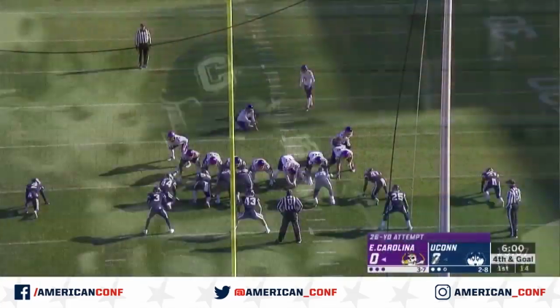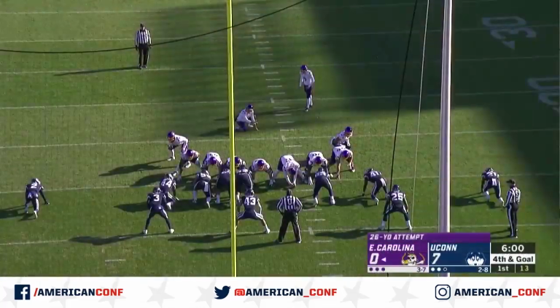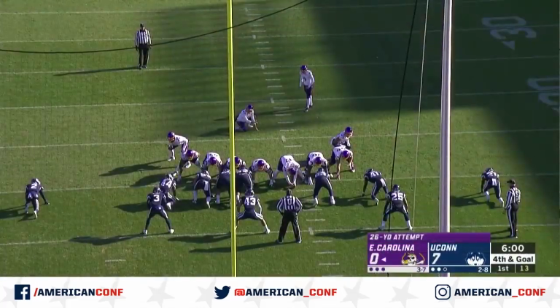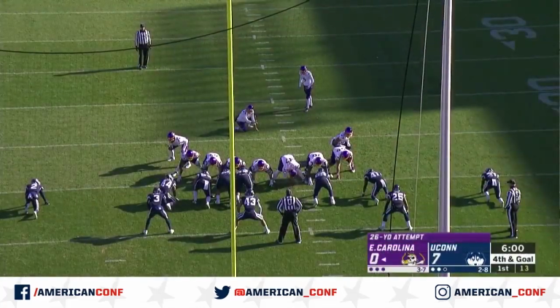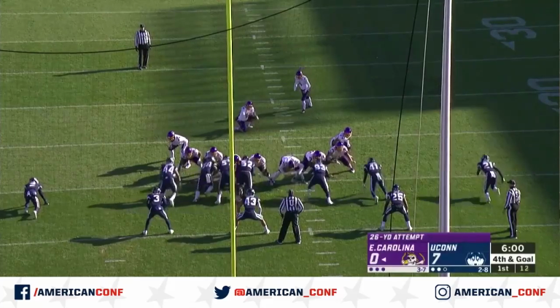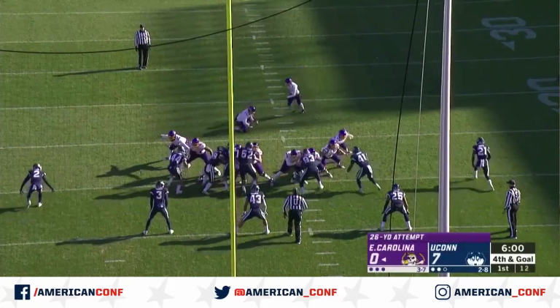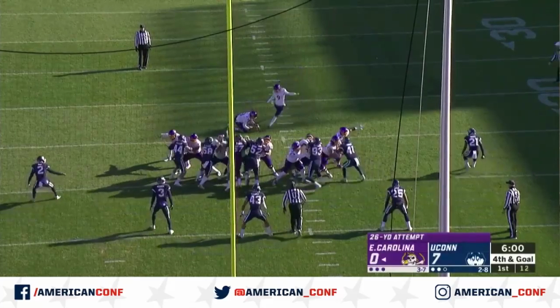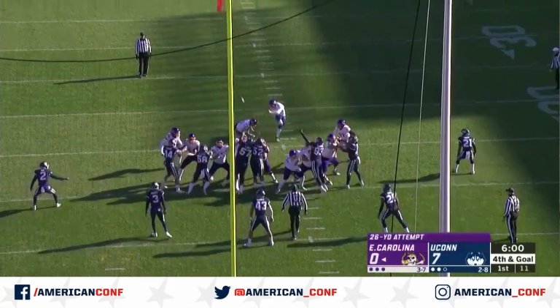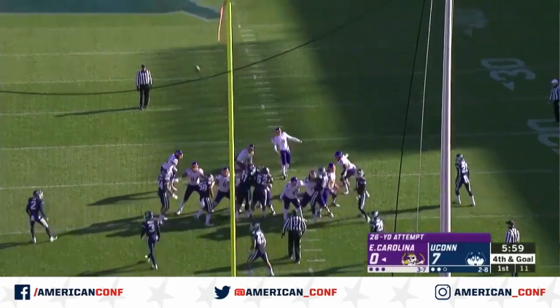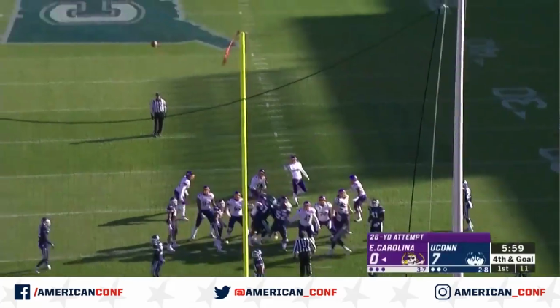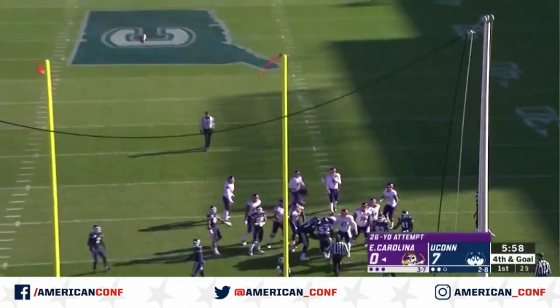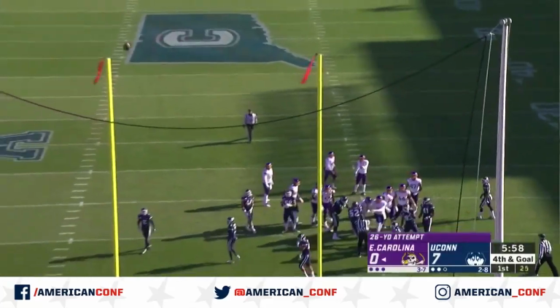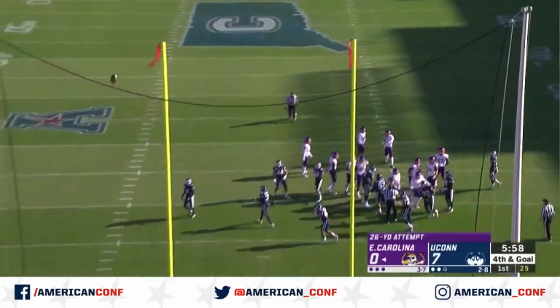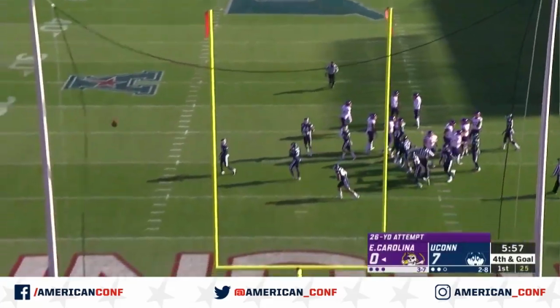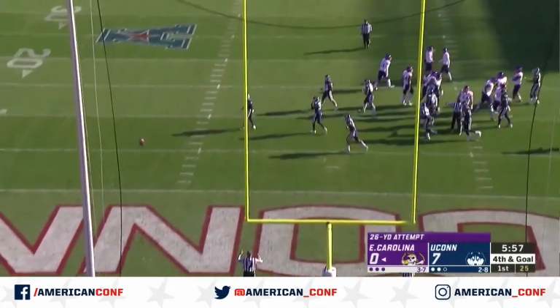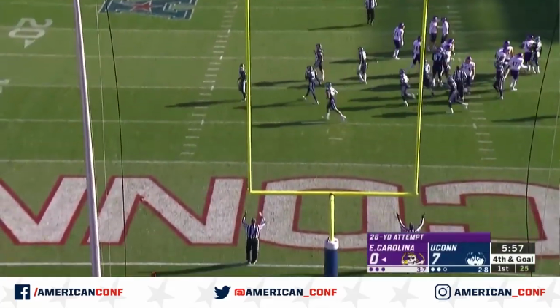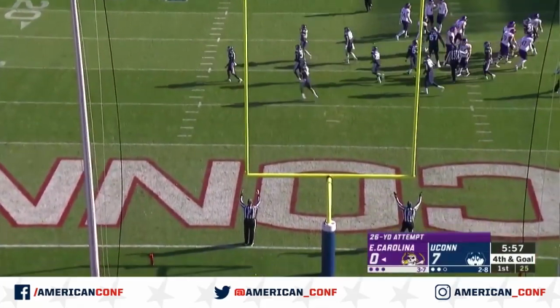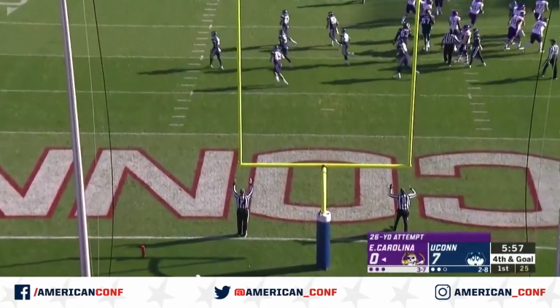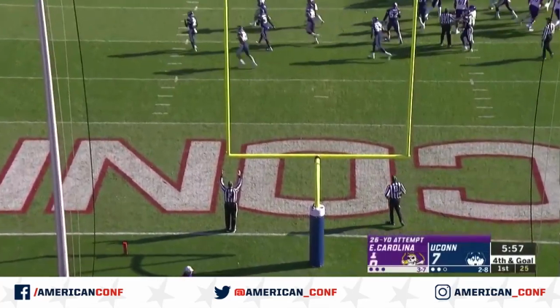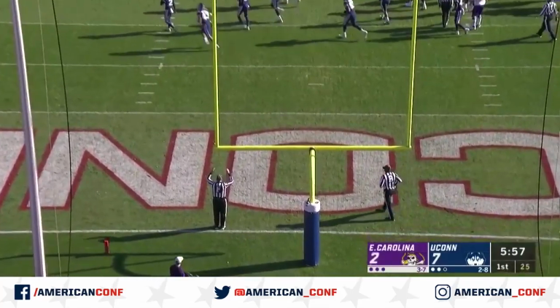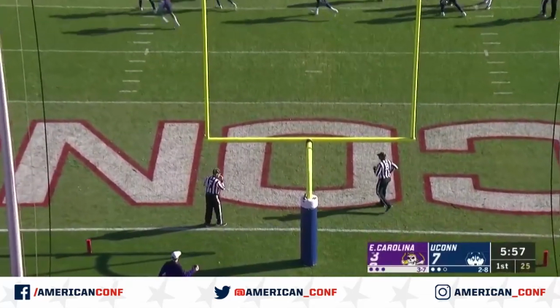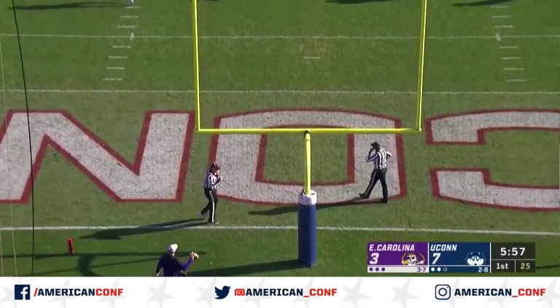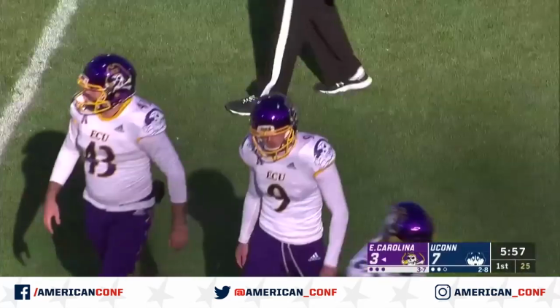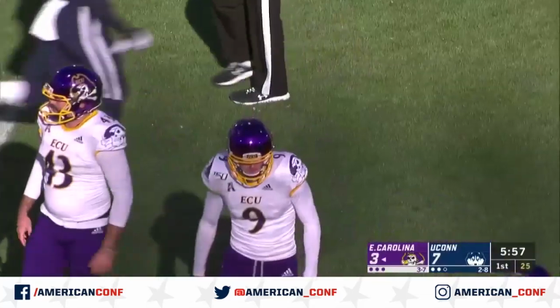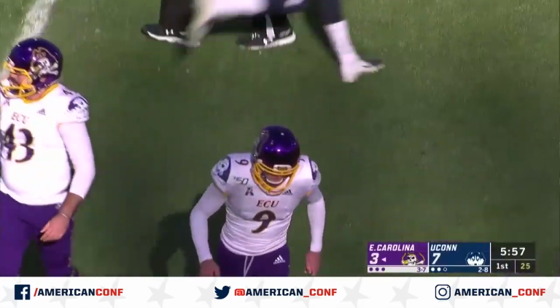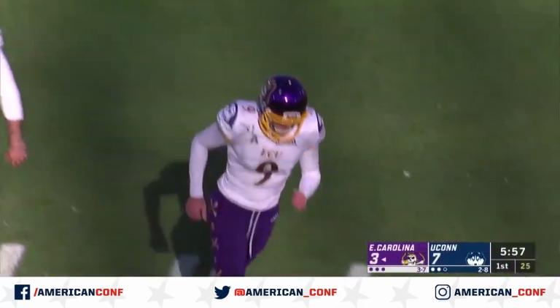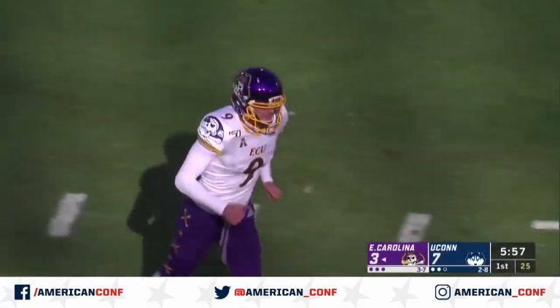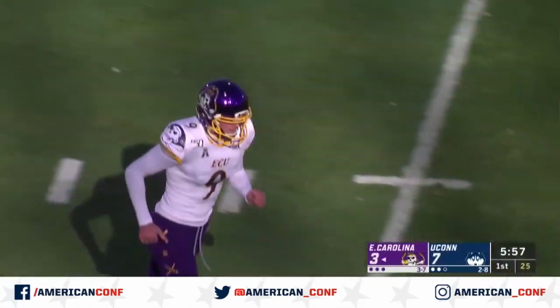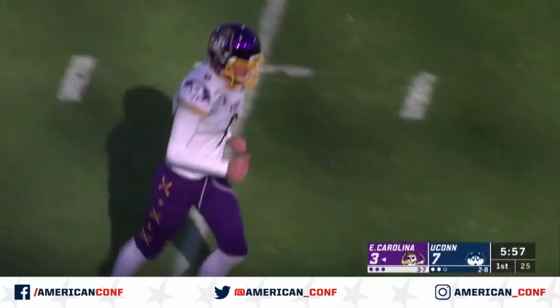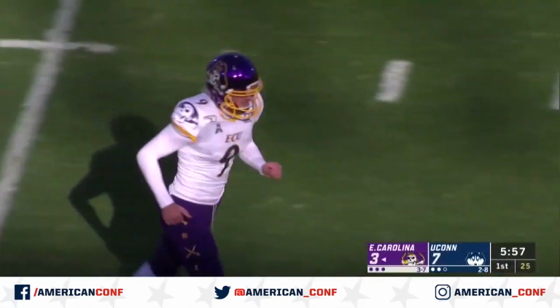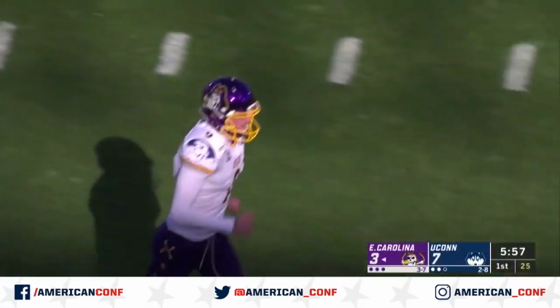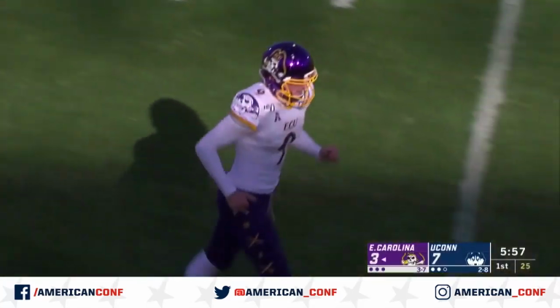Needs to make sure that doesn't end up in the other side's hands. 26-yard field goal attempt for Jake Verity, who has been amongst East Carolina's best players this season. And that was his 23rd made field goal of the season.